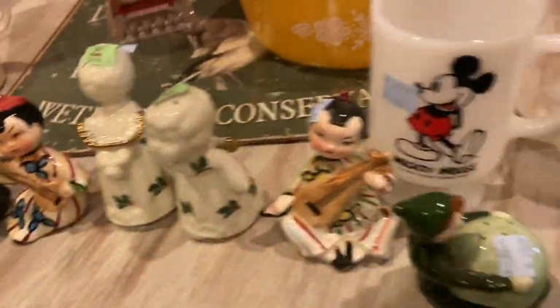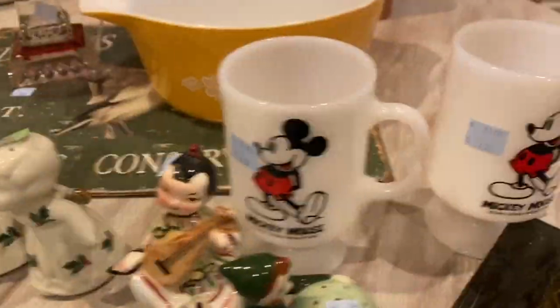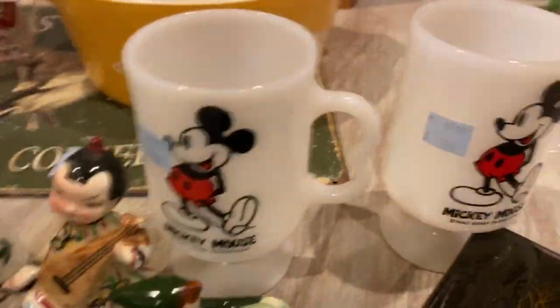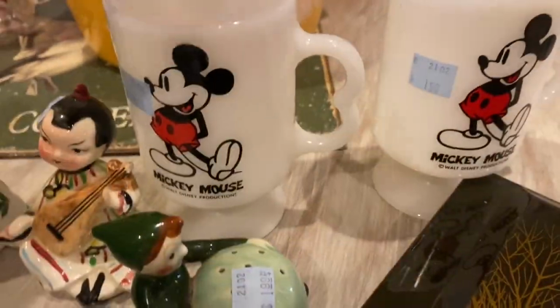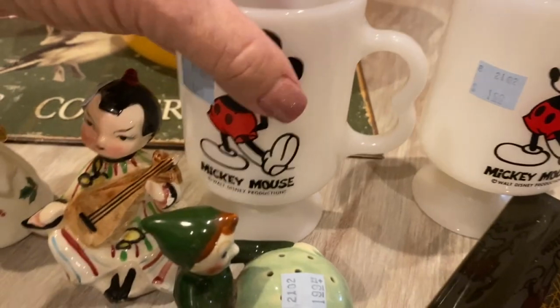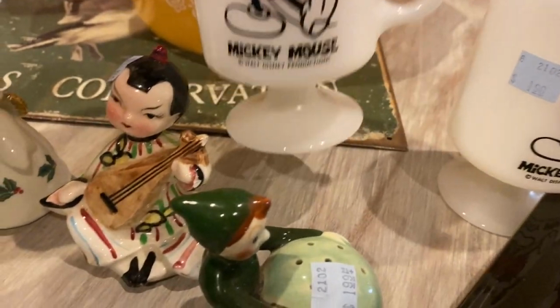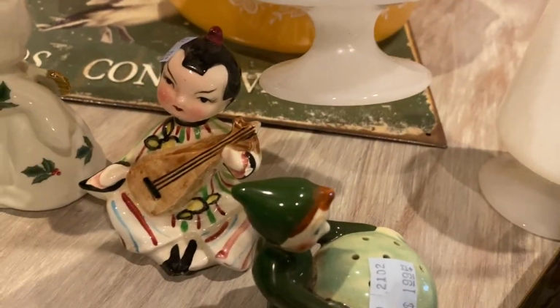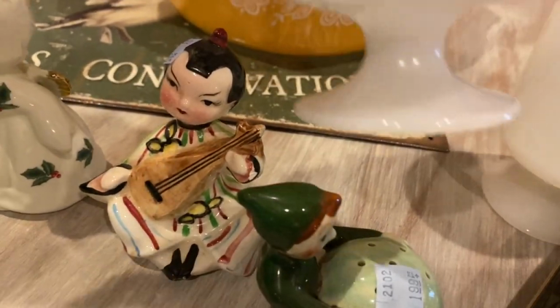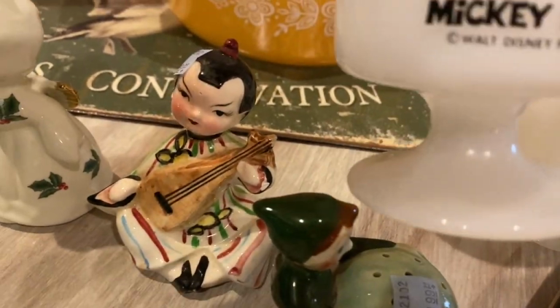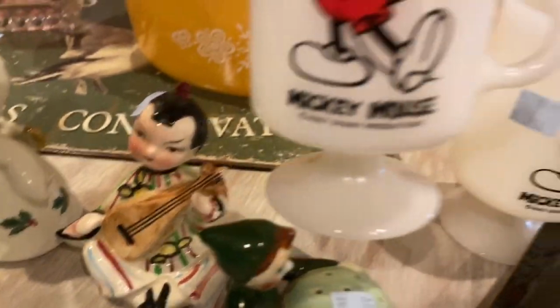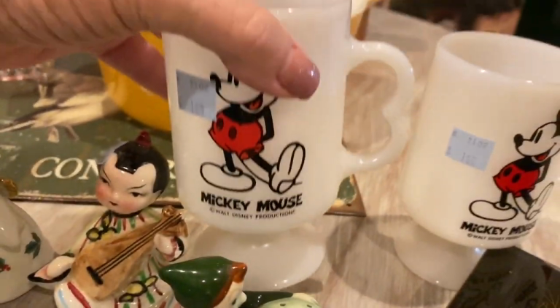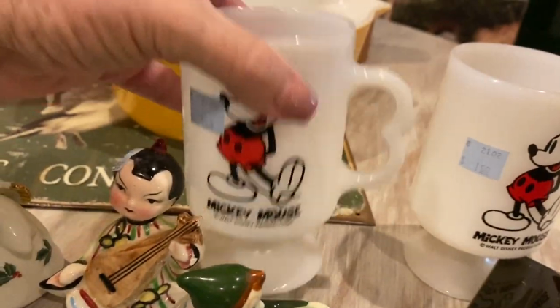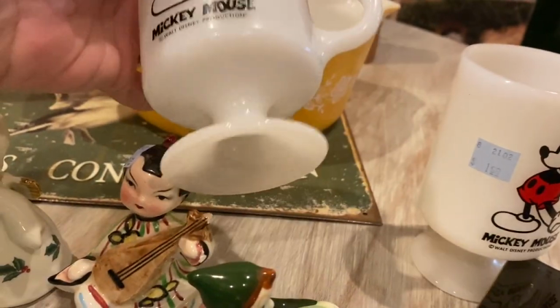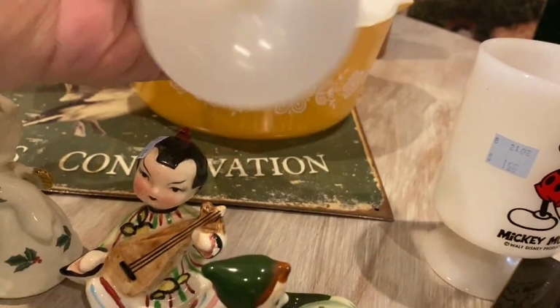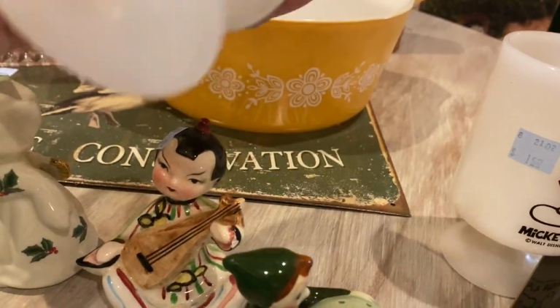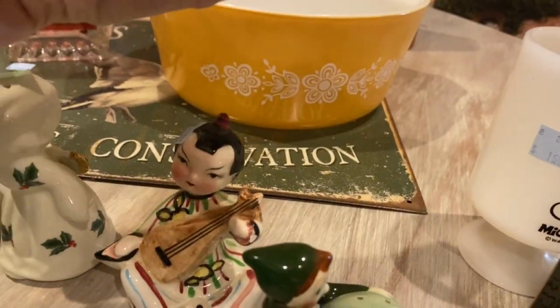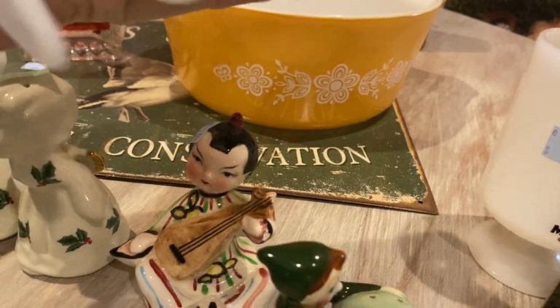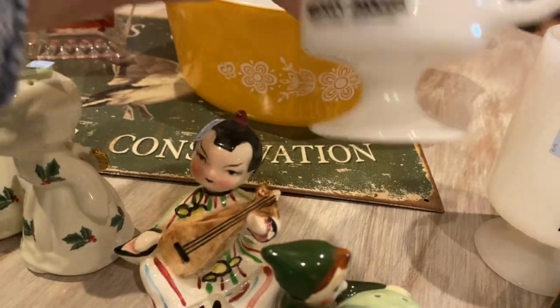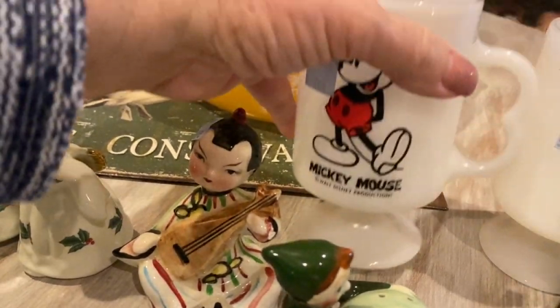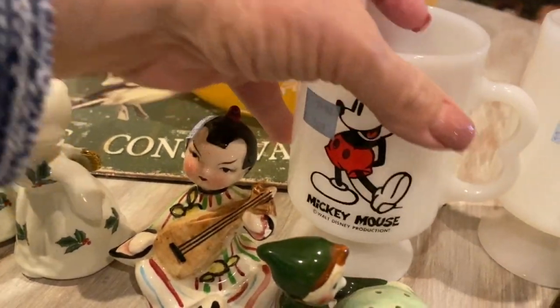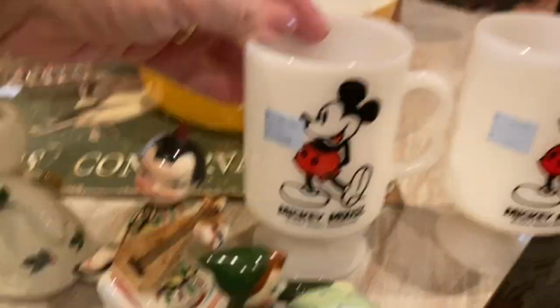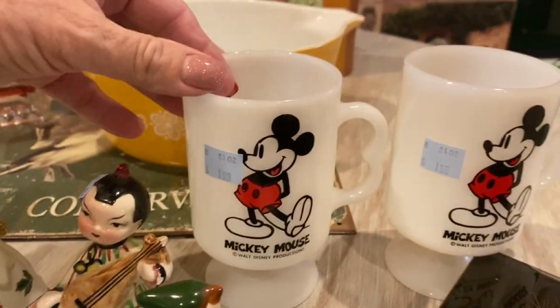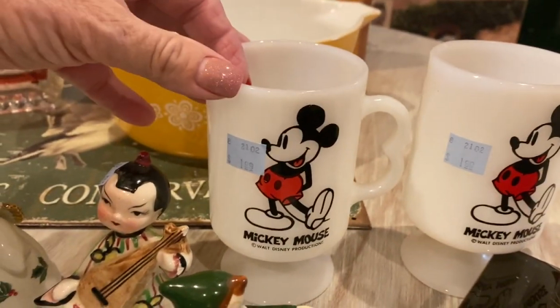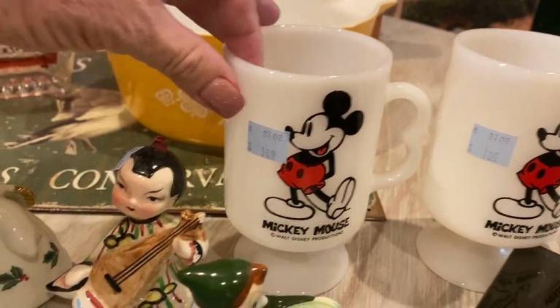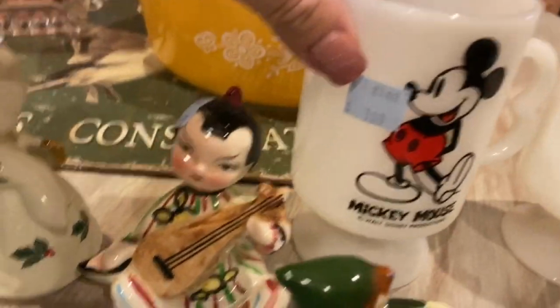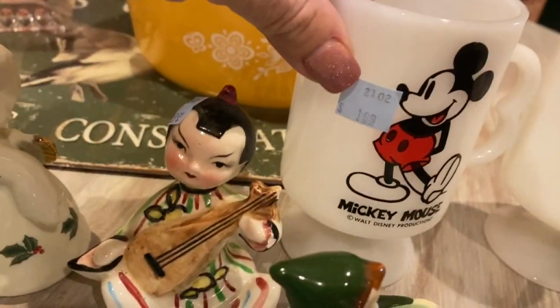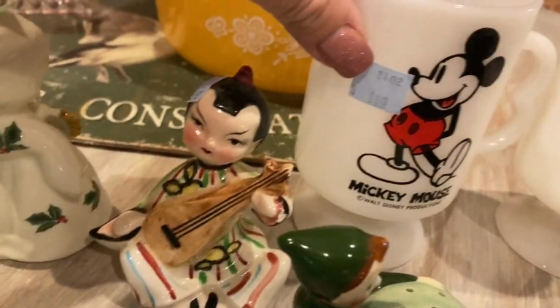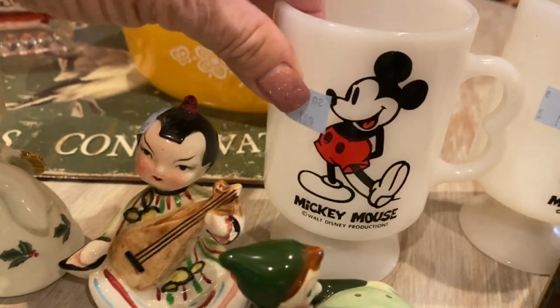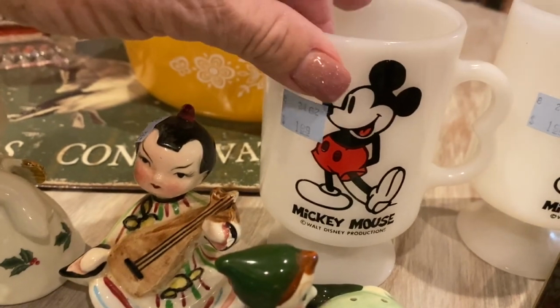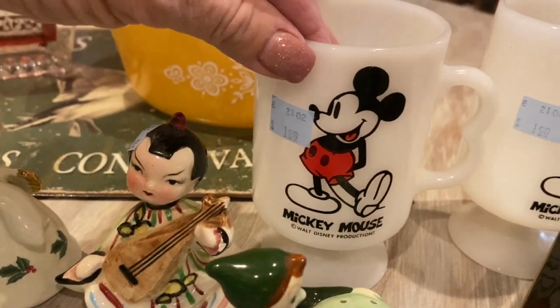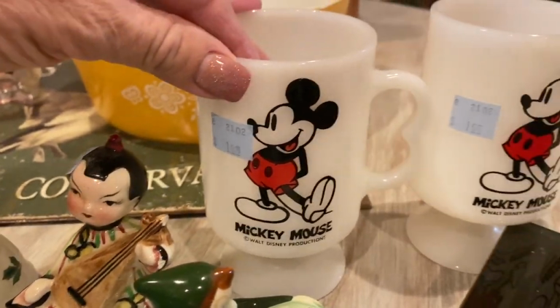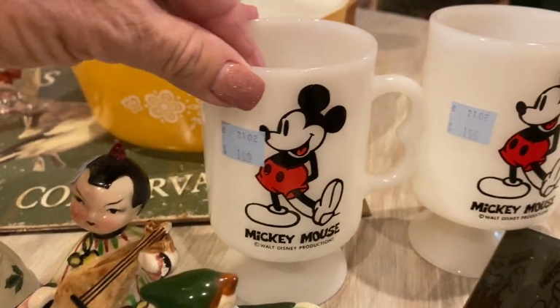These two milk glass Mickey Mouse — well, Disney — mugs on pedestals here. I did look these up but they don't really go for that much. I paid $1.99 each for these and I think I'm going to put $10 each on them in my booth.